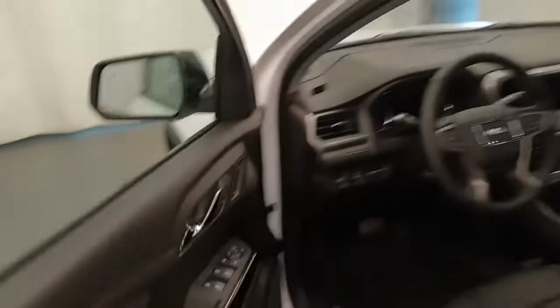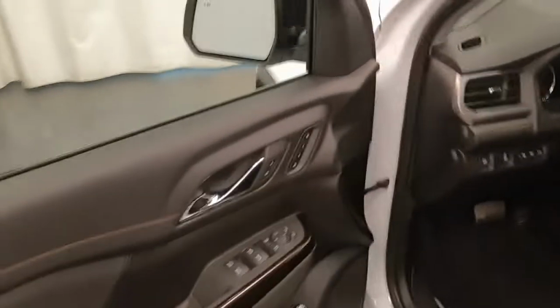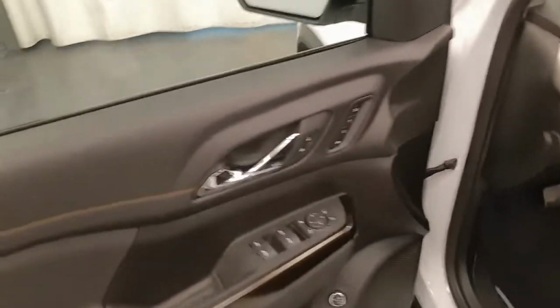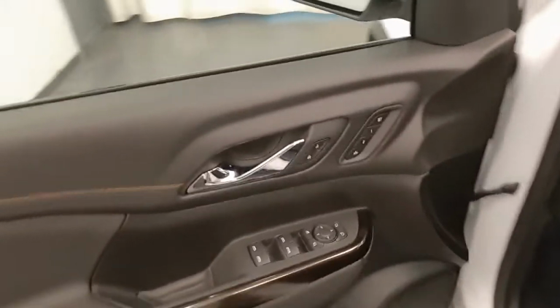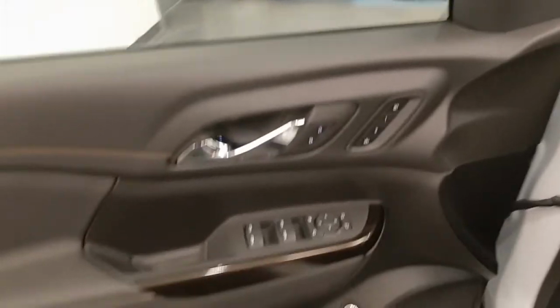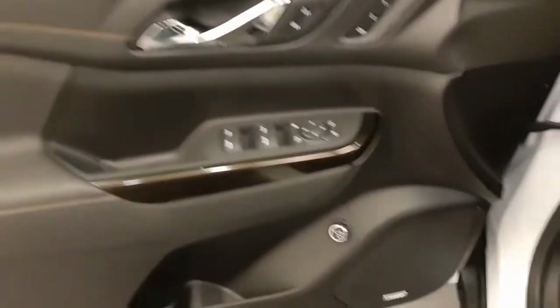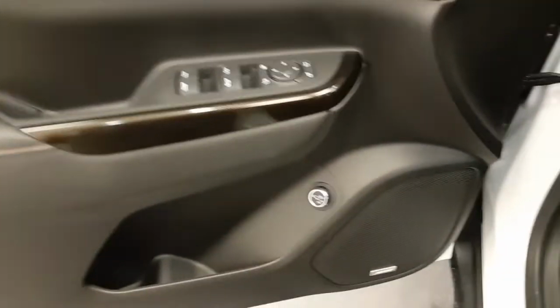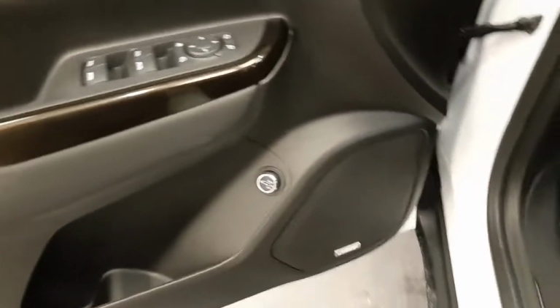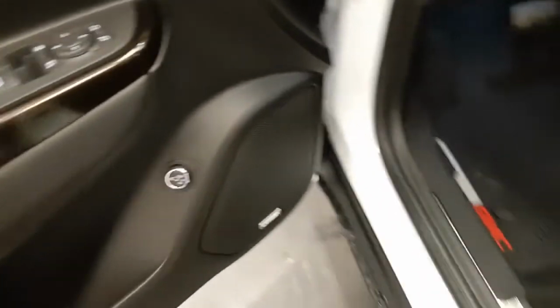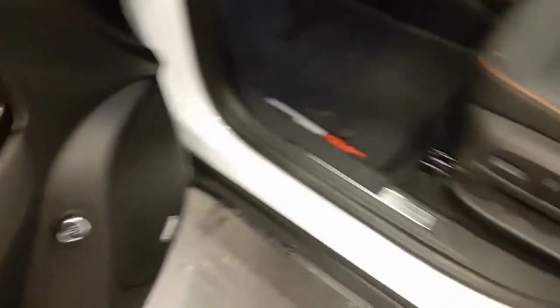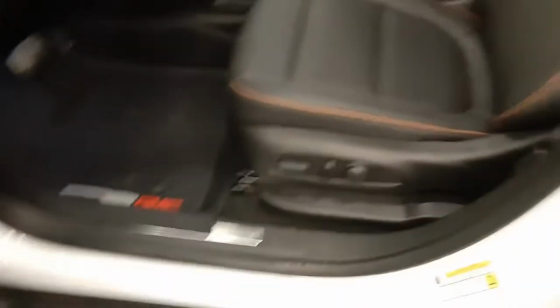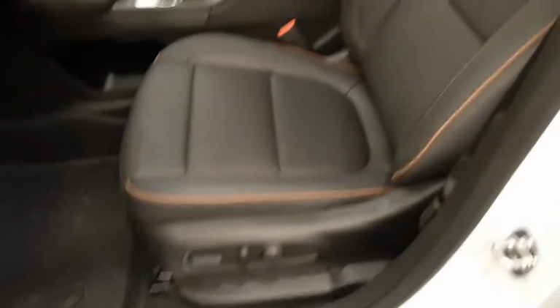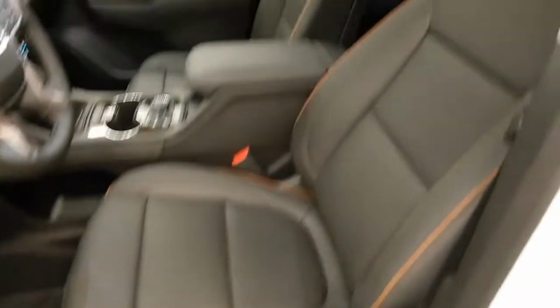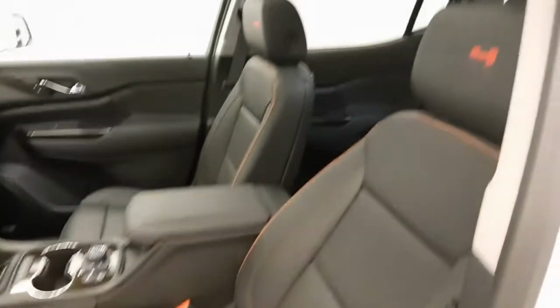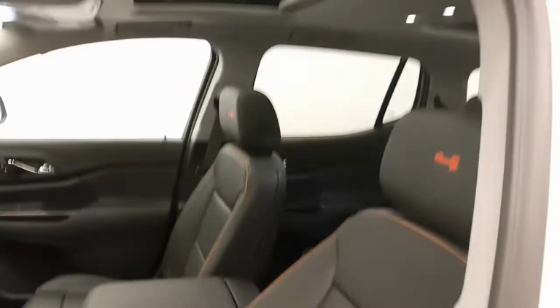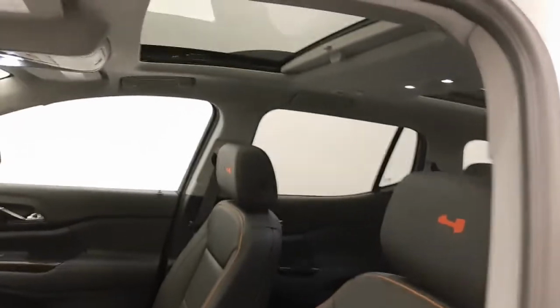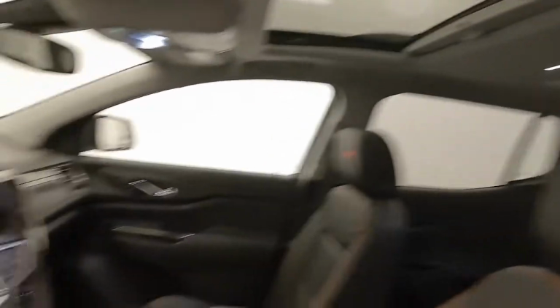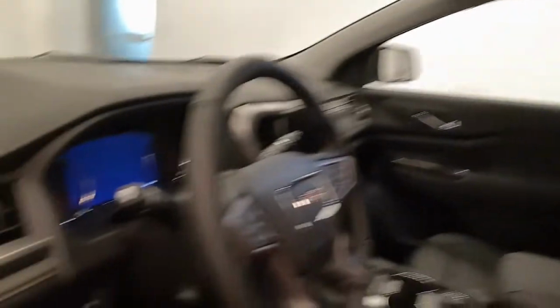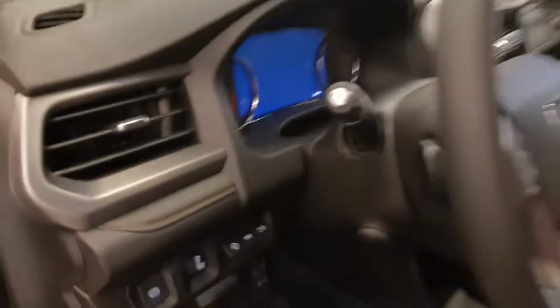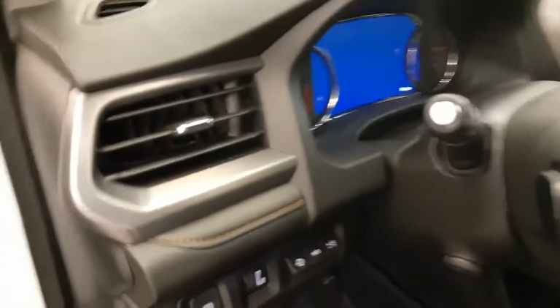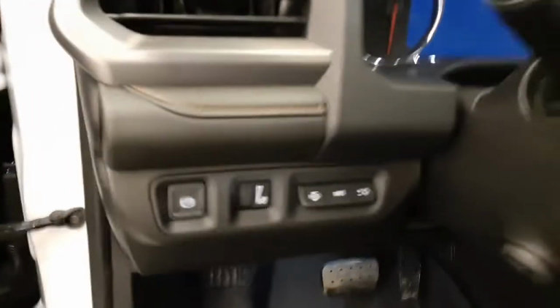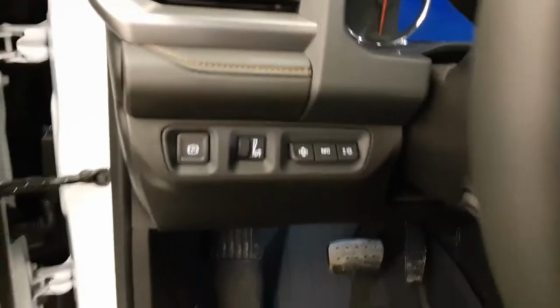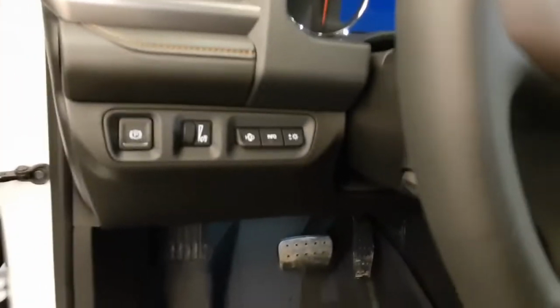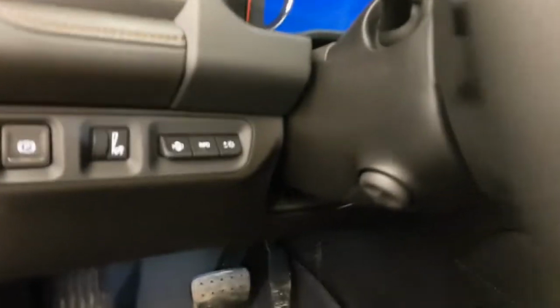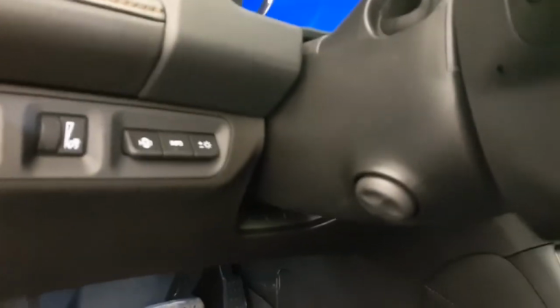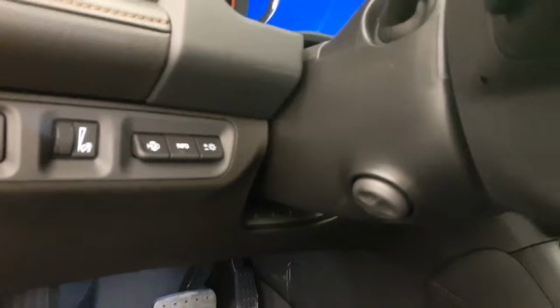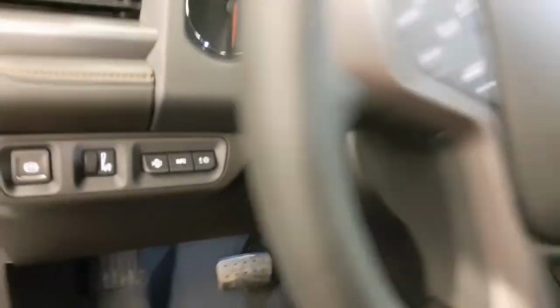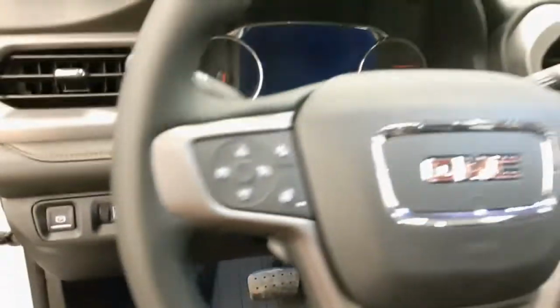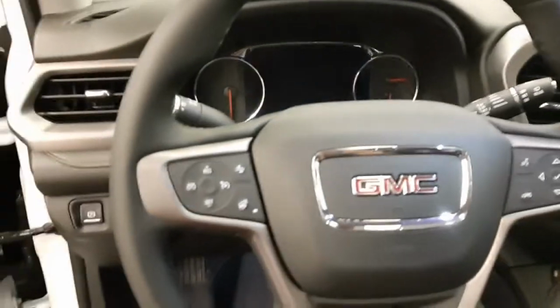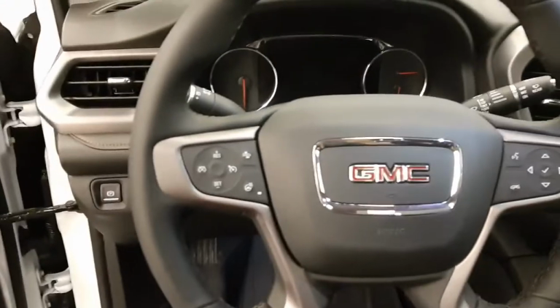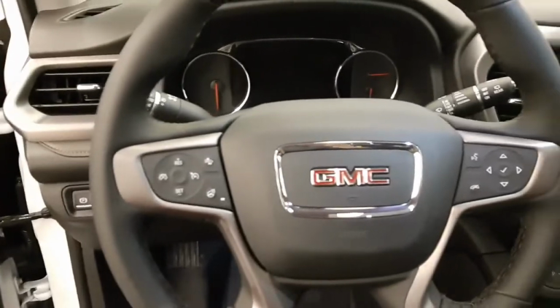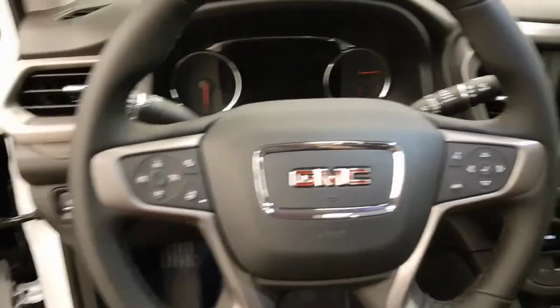Interior options include power windows, locks, and mirrors, memory seats, rear hatch controls, premium audio system, power seats with lumbar support, leather-wrapped upholstery, adjustable headrests, sunroof, light controls, electronic park brake, heads-up display, power tilt and telescopic steering wheel, cruise control, forward collision detection, and heated steering wheel.